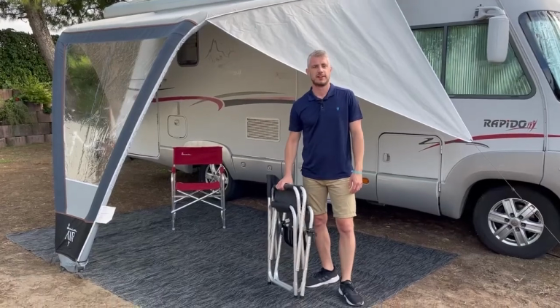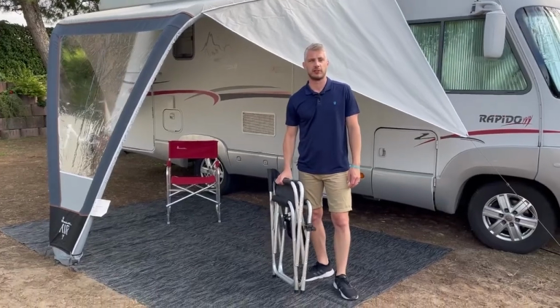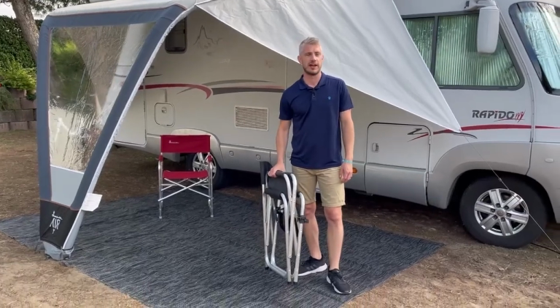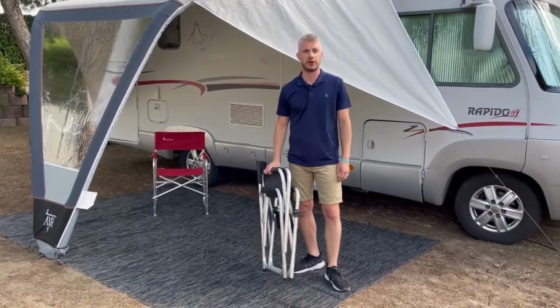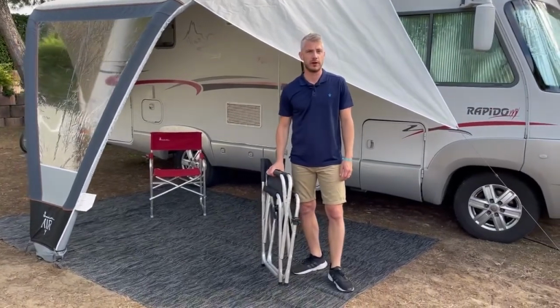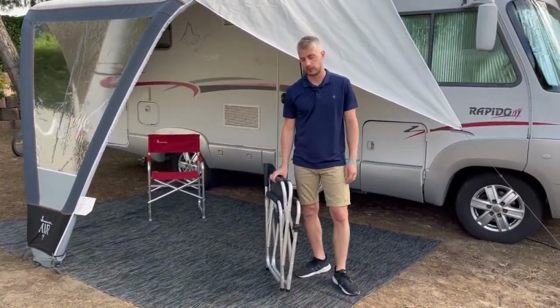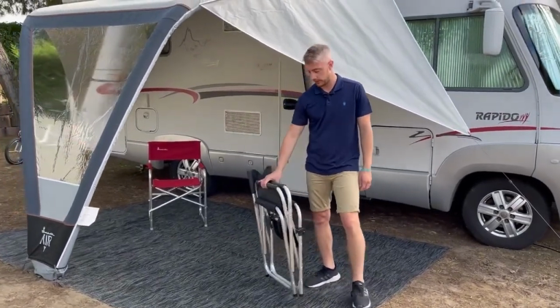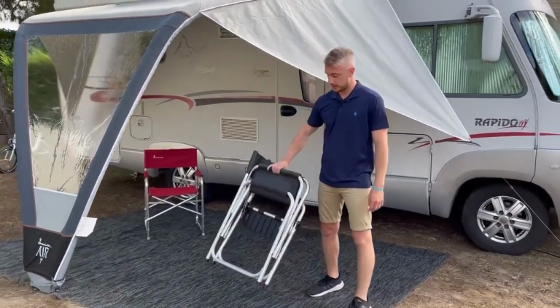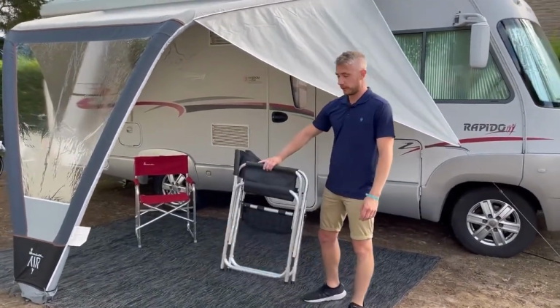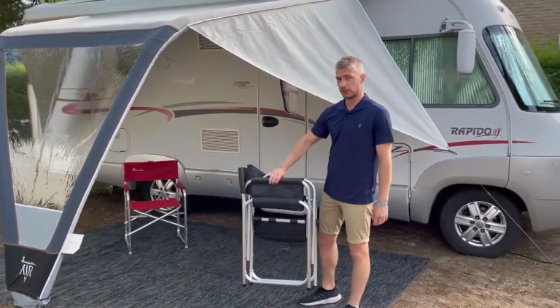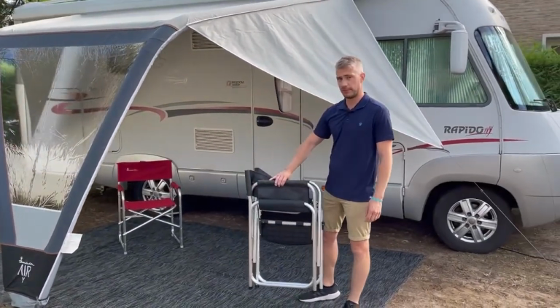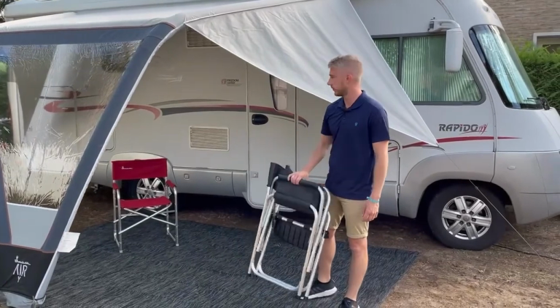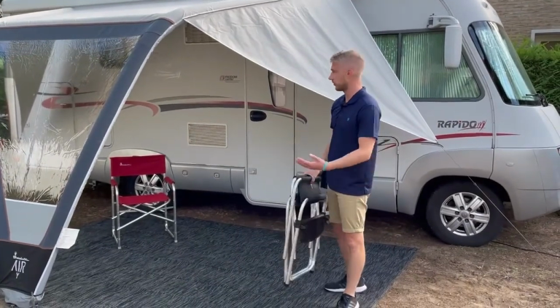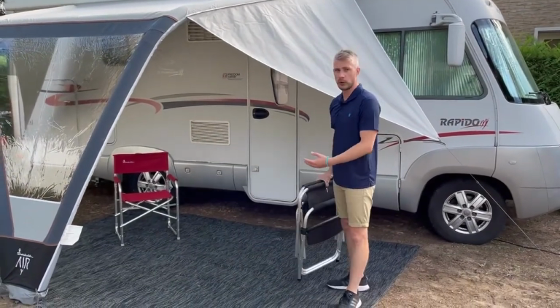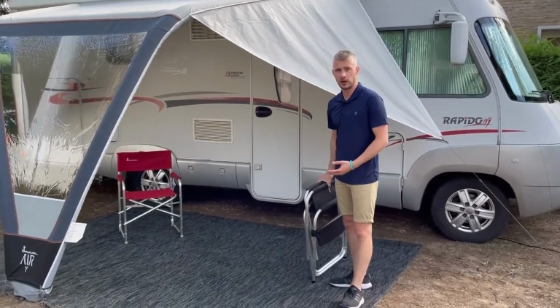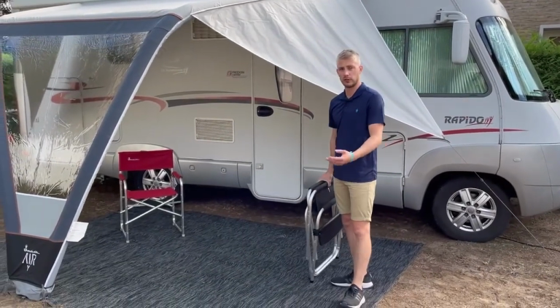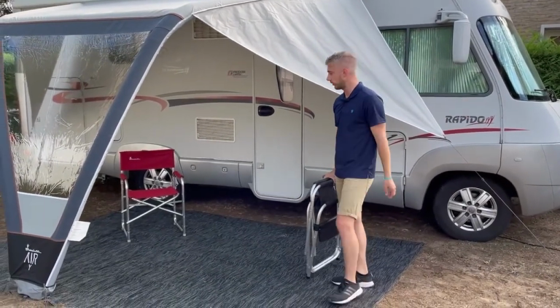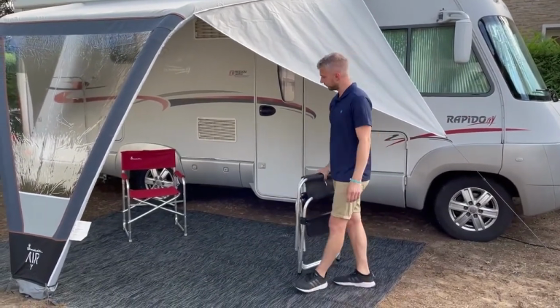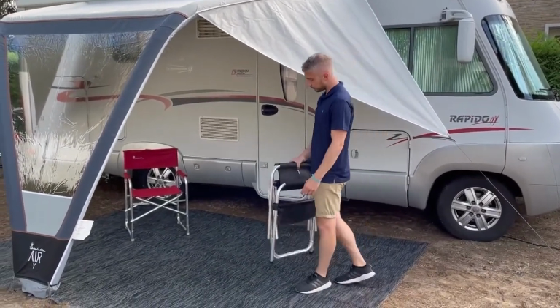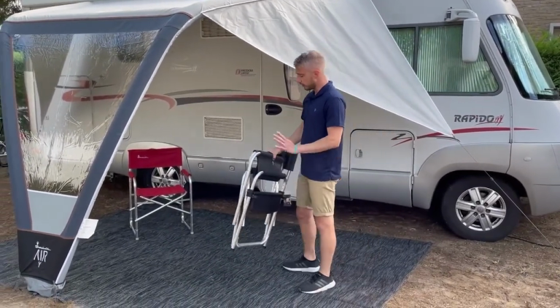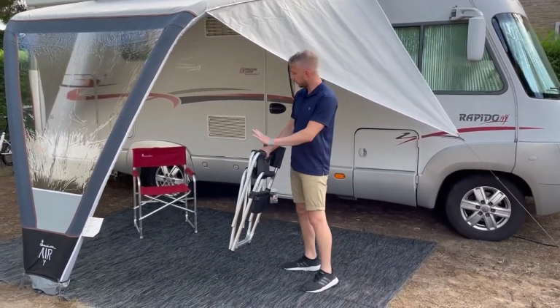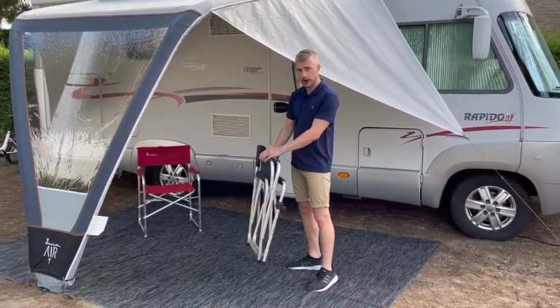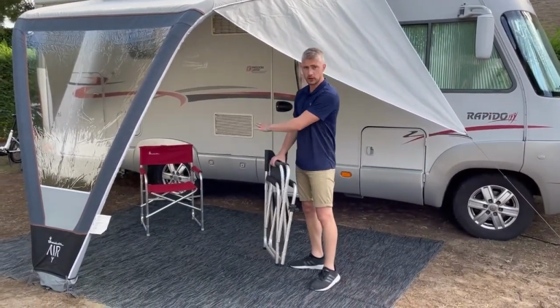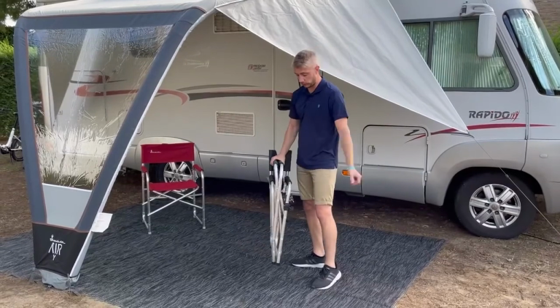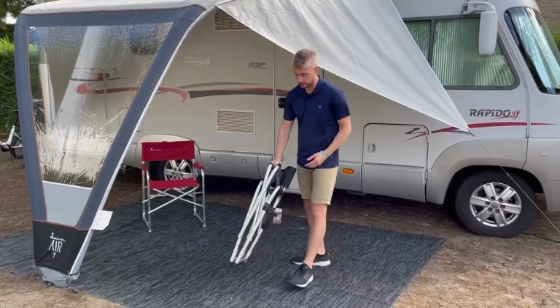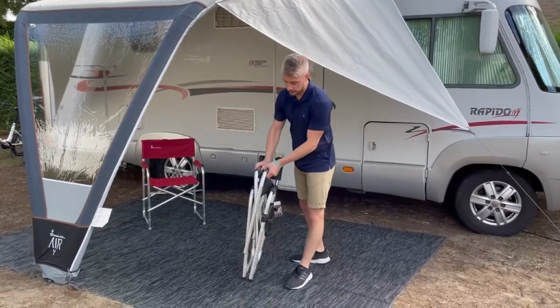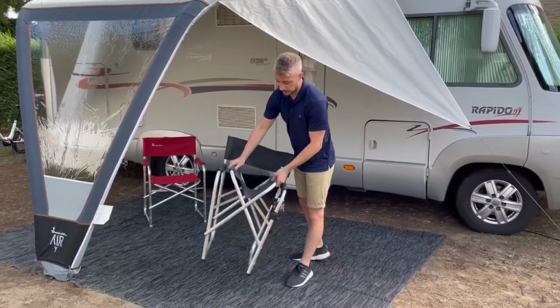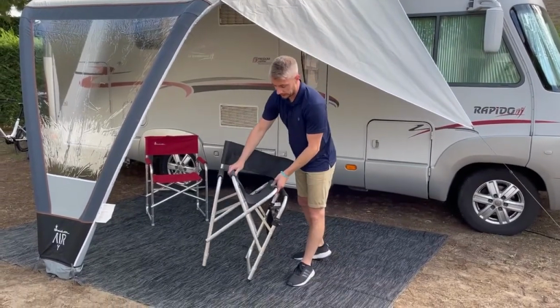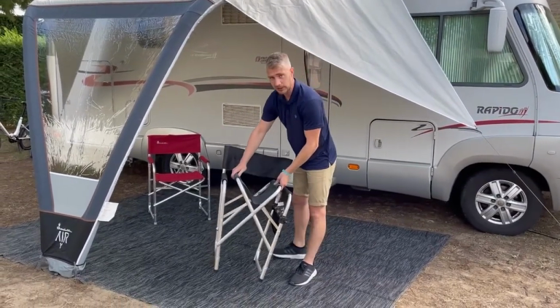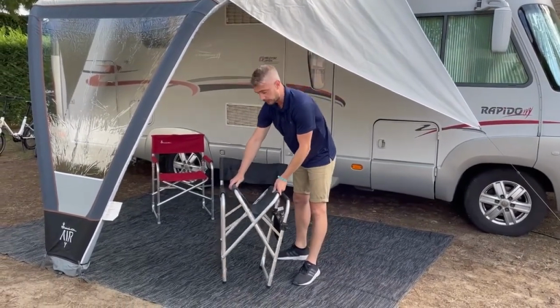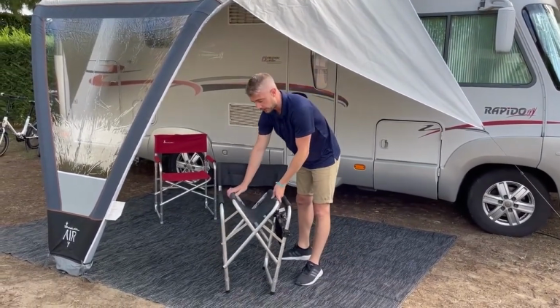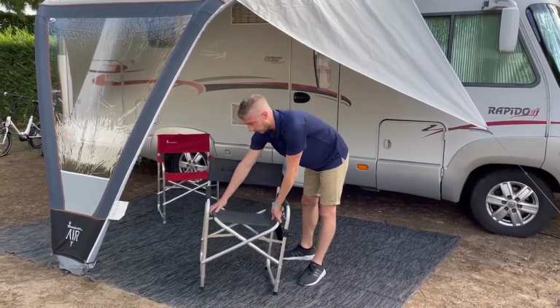The director's chair is ideal for motorhomes. It folds nice and flat so you can store it away in your lockers or in your garage. Available in grey or red, it's made with an aluminium frame so it's nice and lightweight.